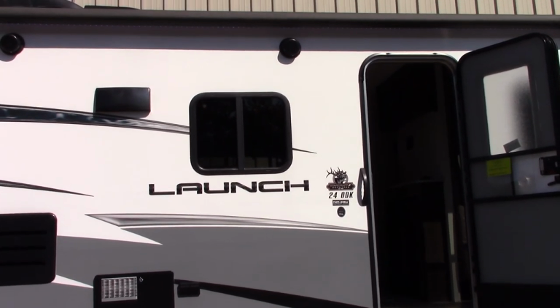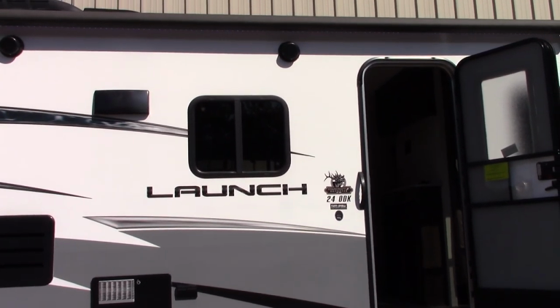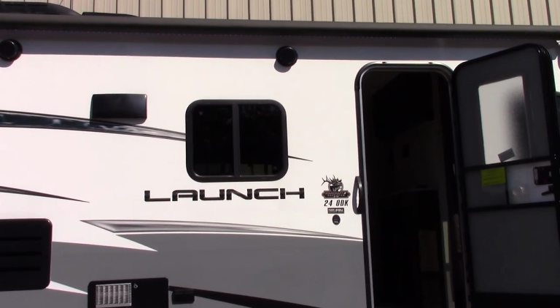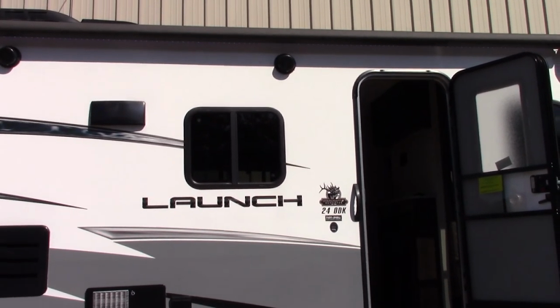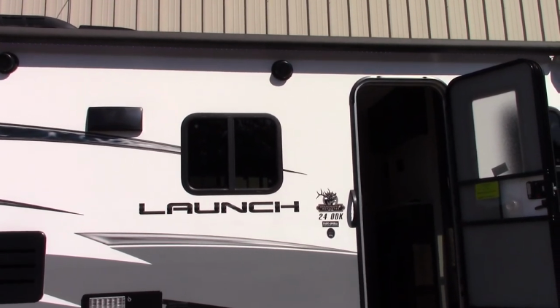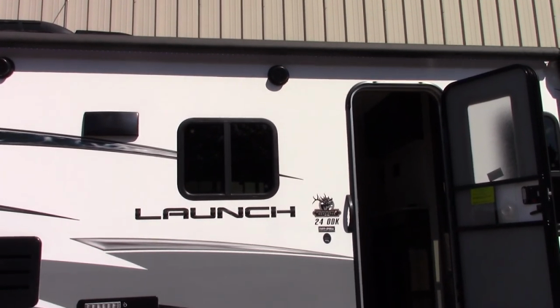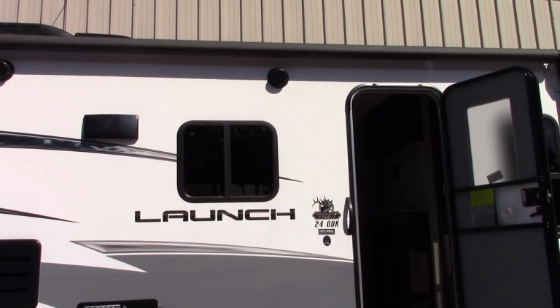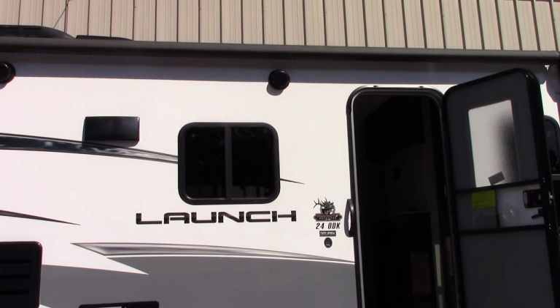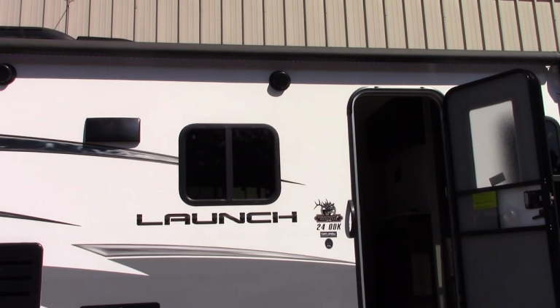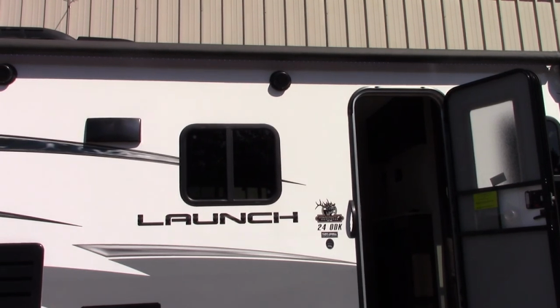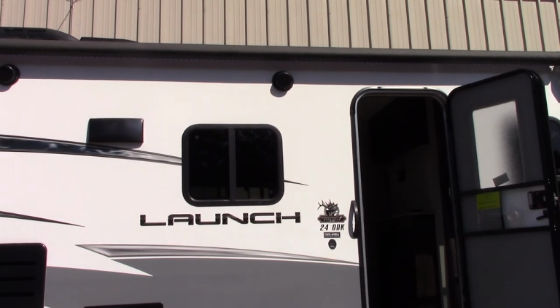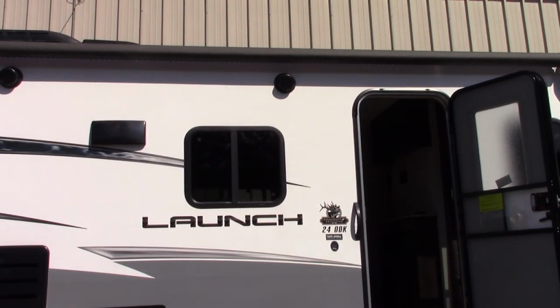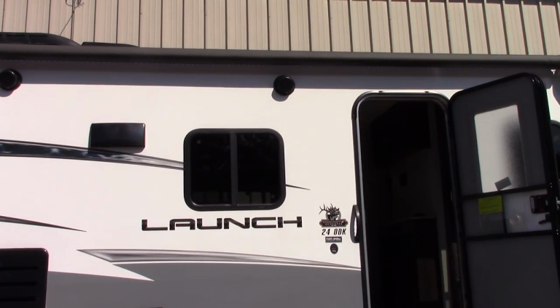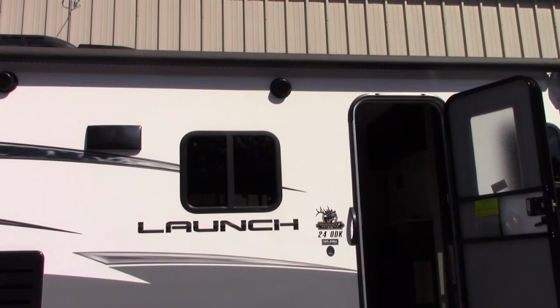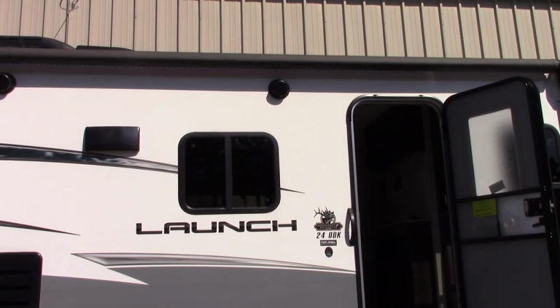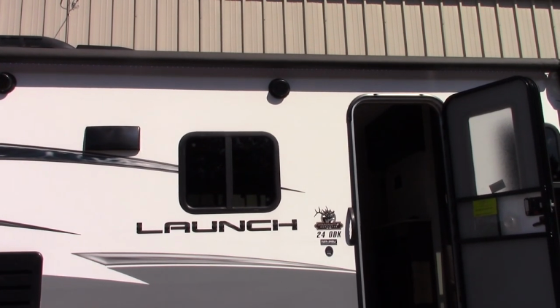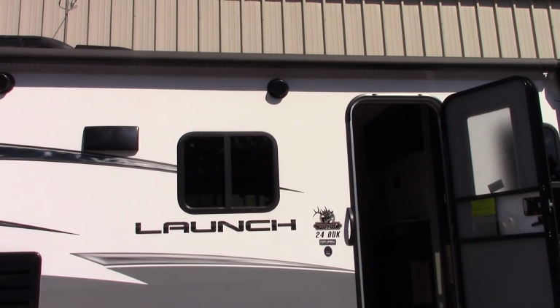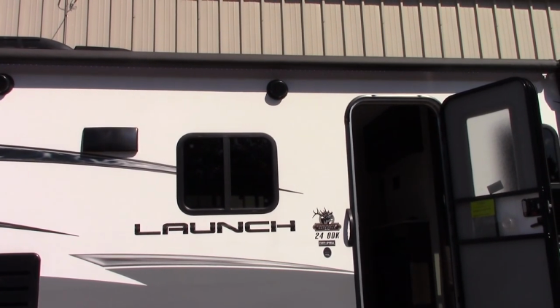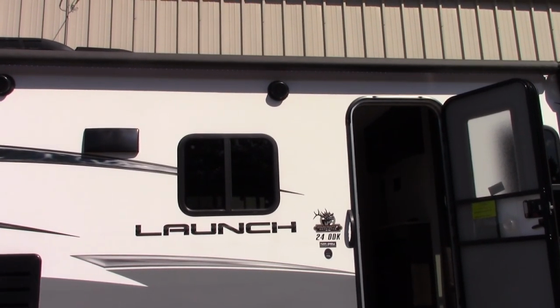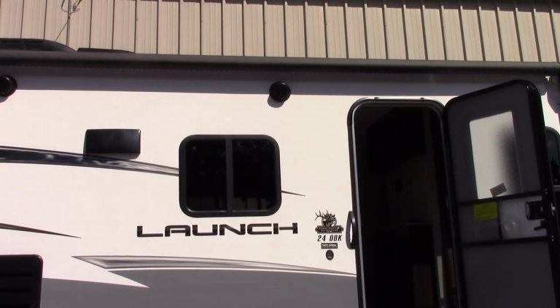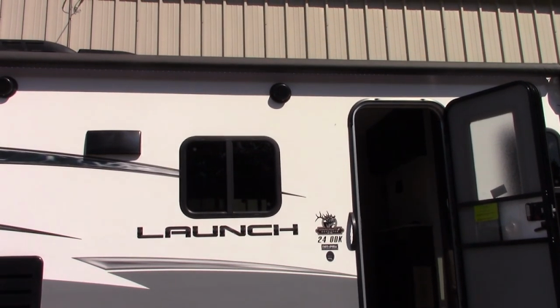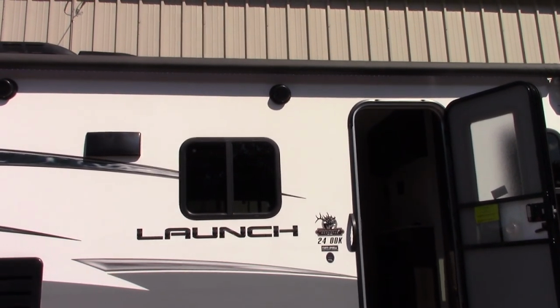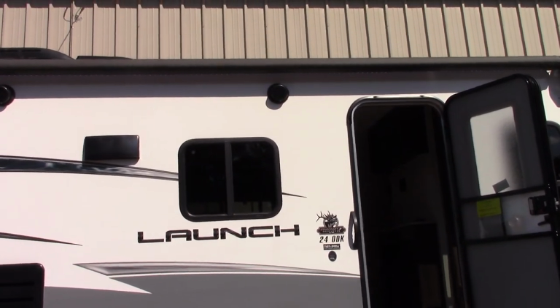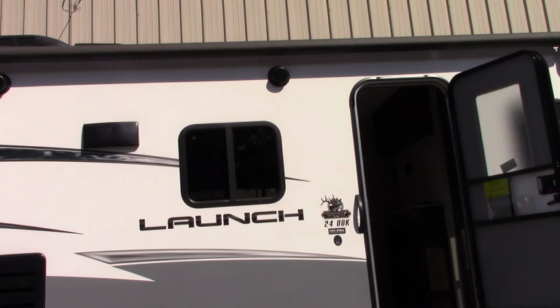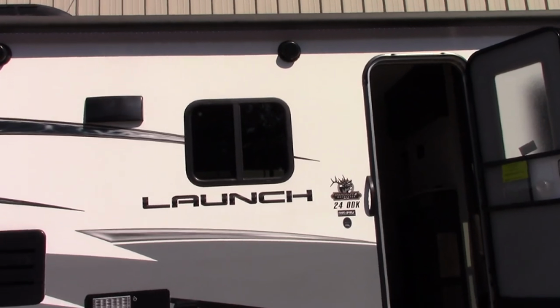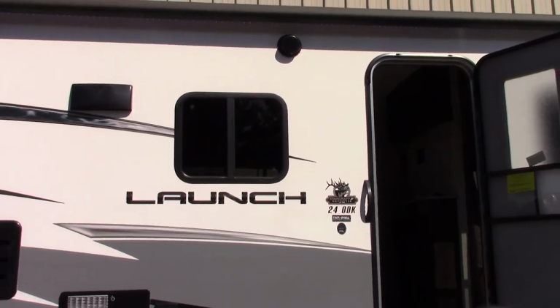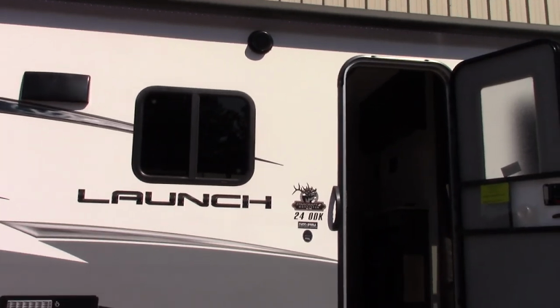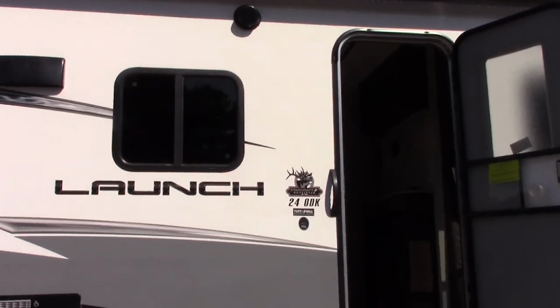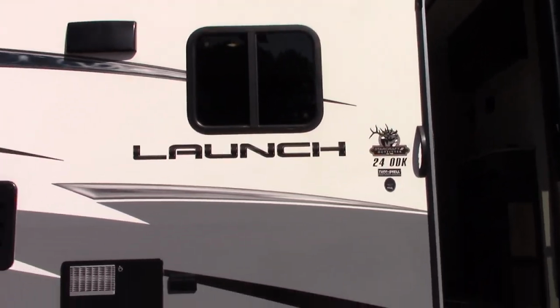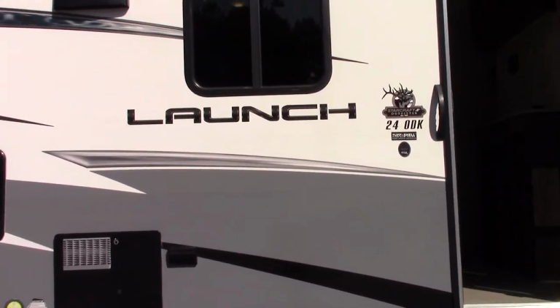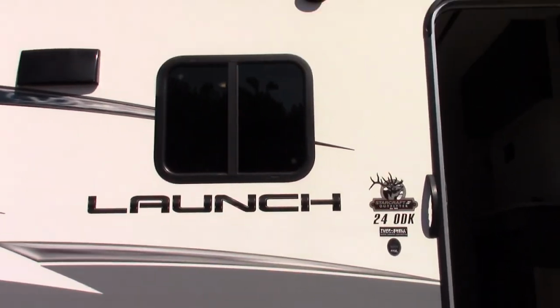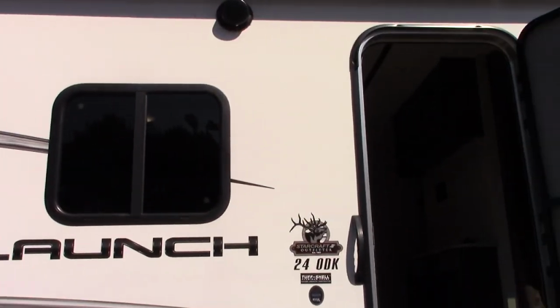This is Carl at National RV Detroit and I'm going to walk you through this 2018 StarCraft Launch model 24ODK.